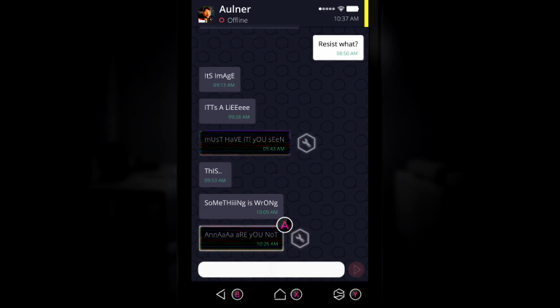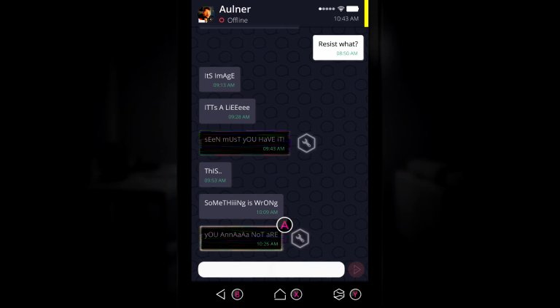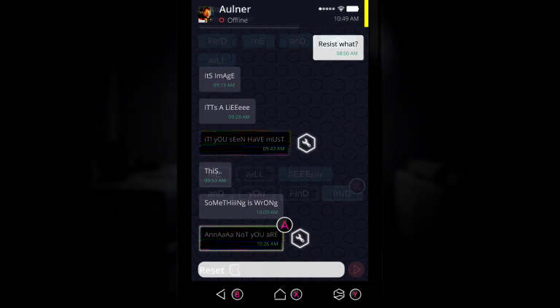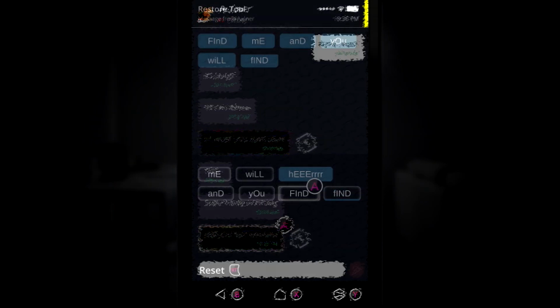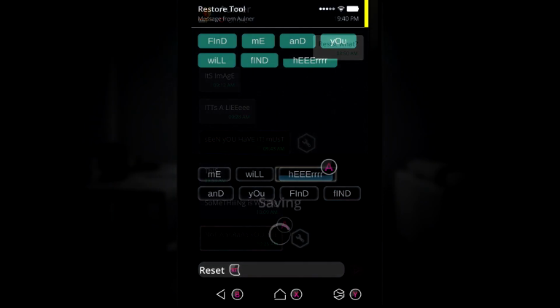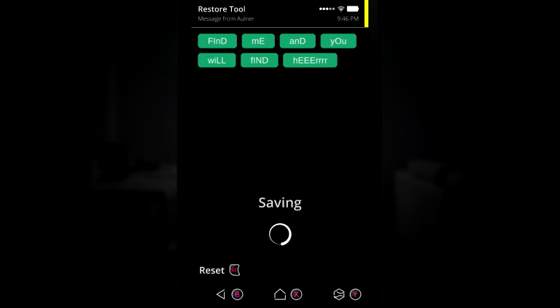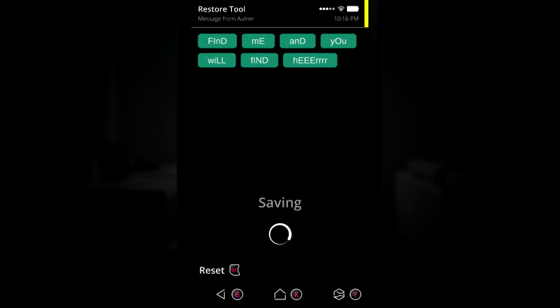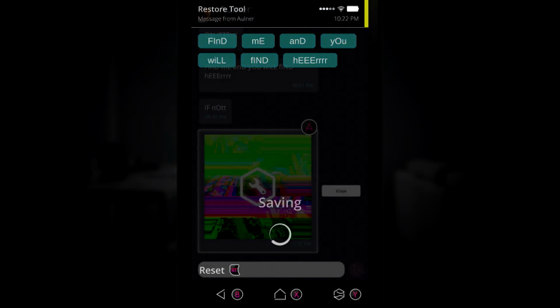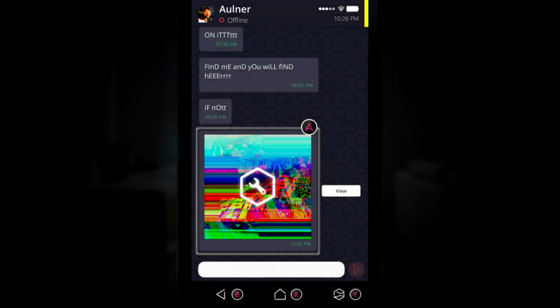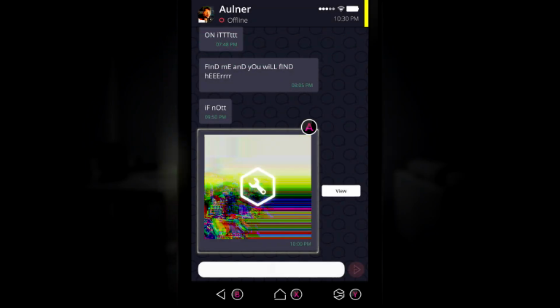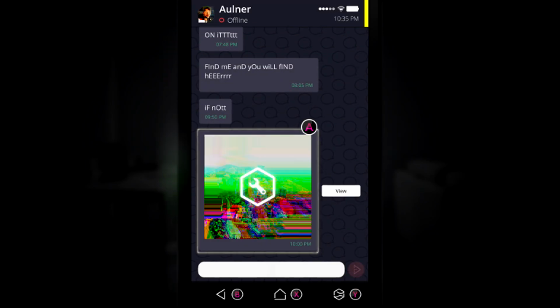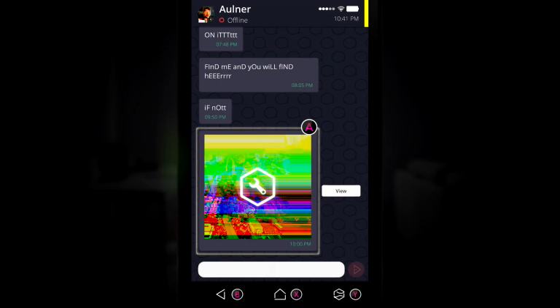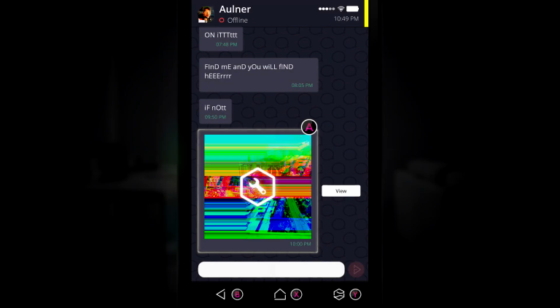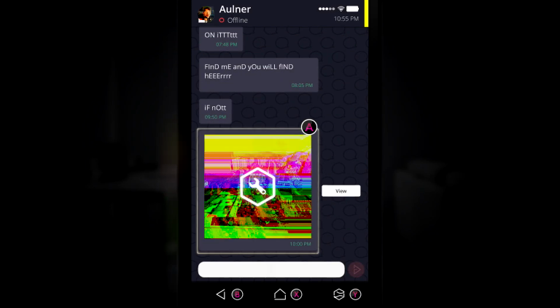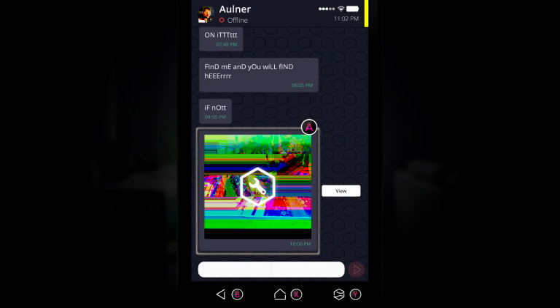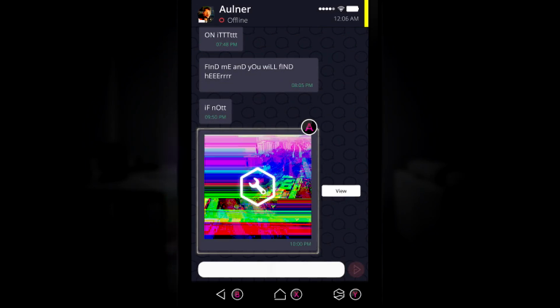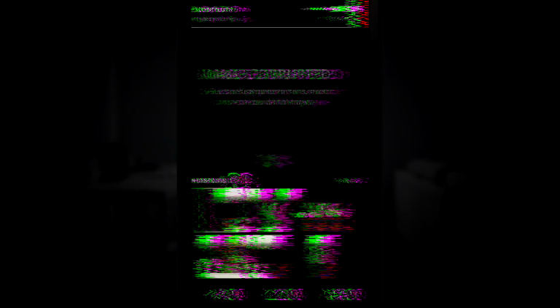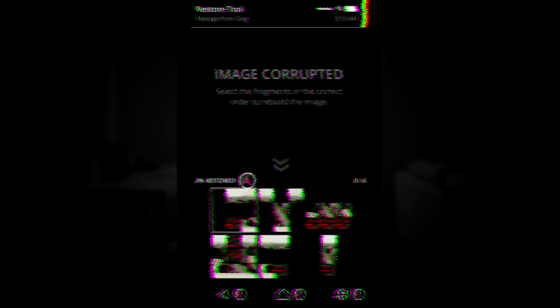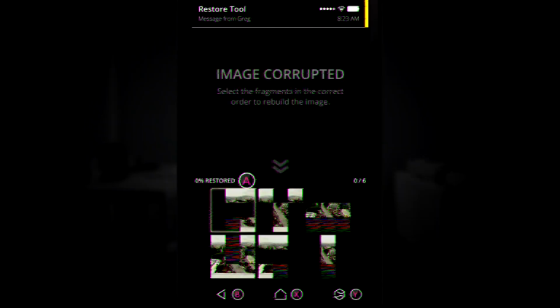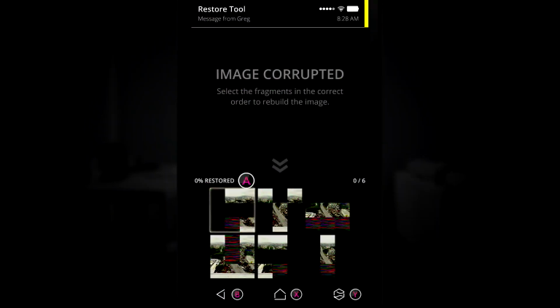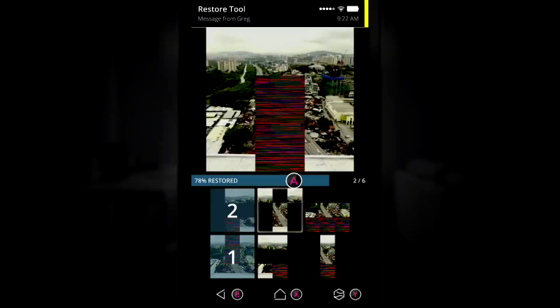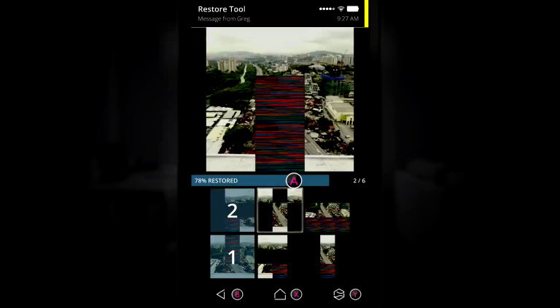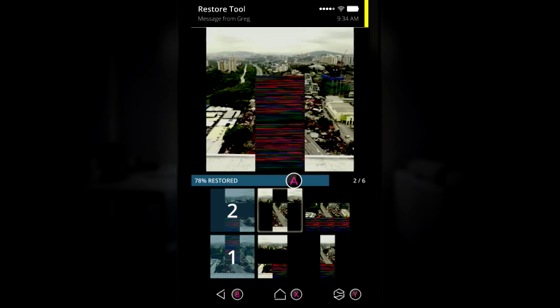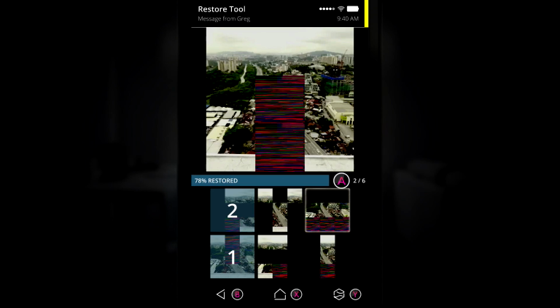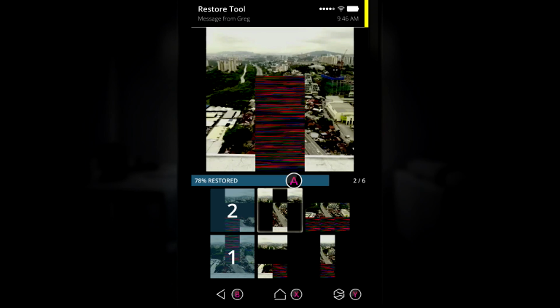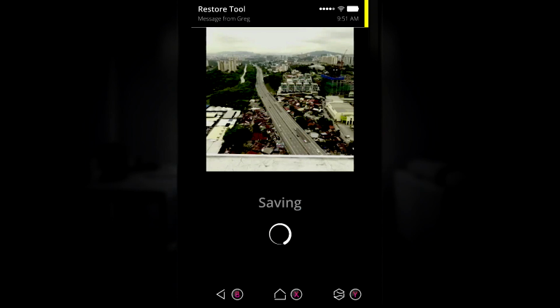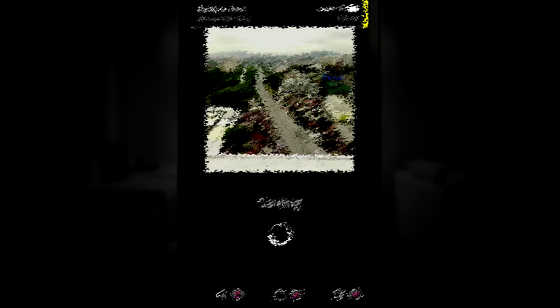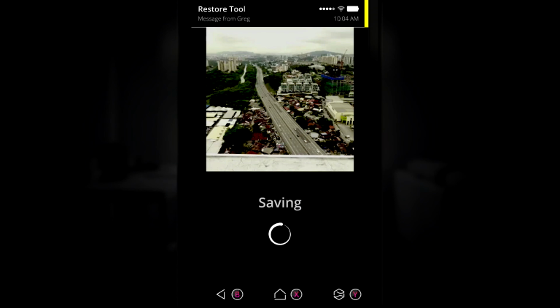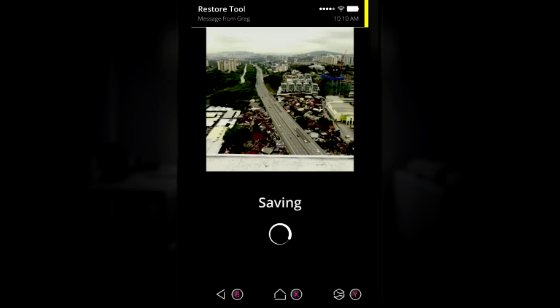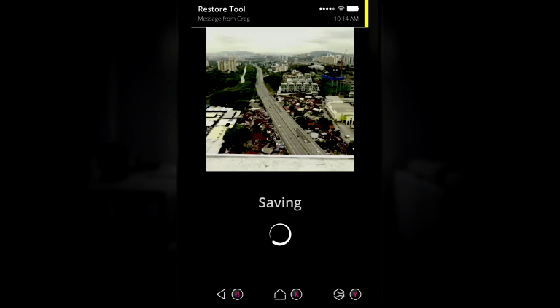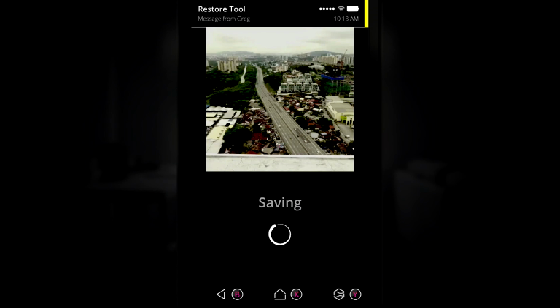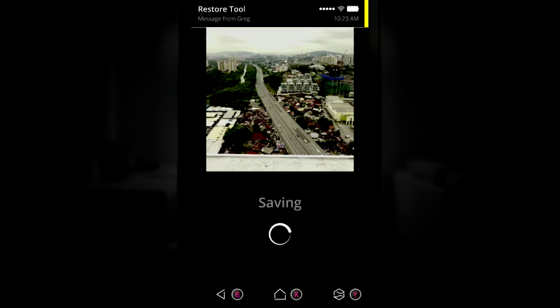At the end of Act 1, you are going to have your first glitchy conversation with James. At the end of that, you are supposed to decrypt the photo he sends you. This is part of the story and is unmissable, so make sure you get that one.